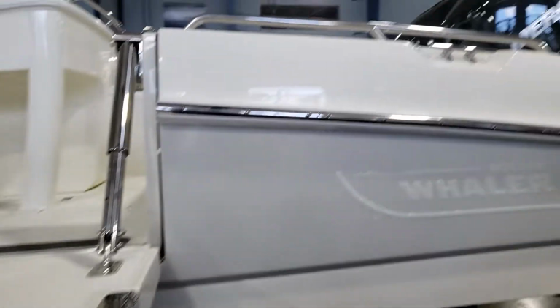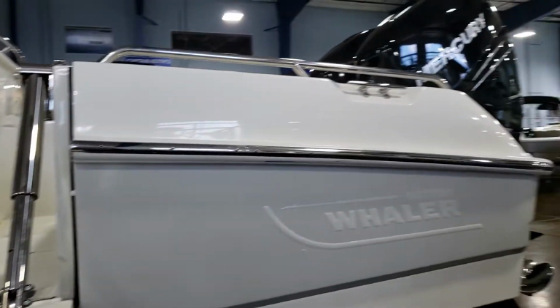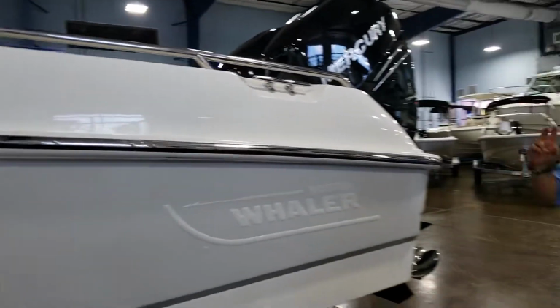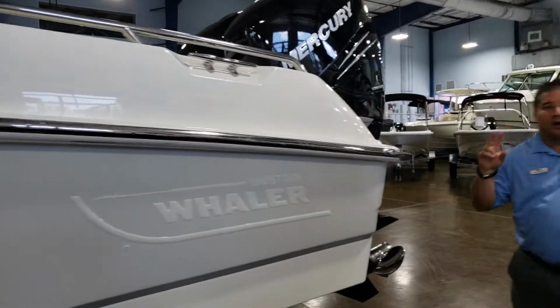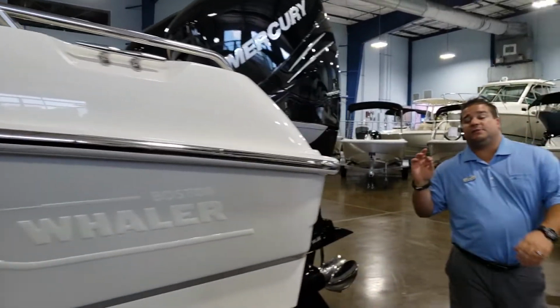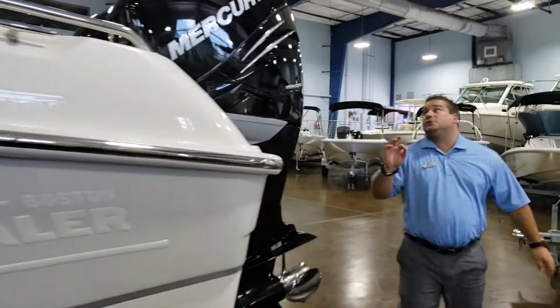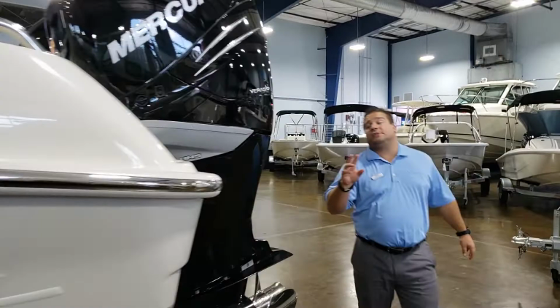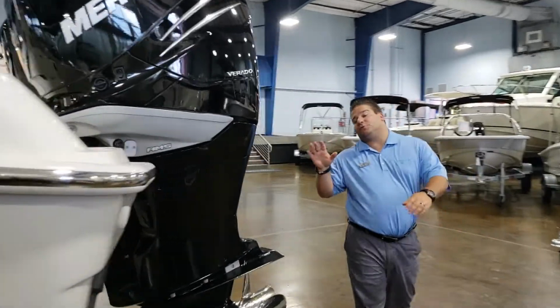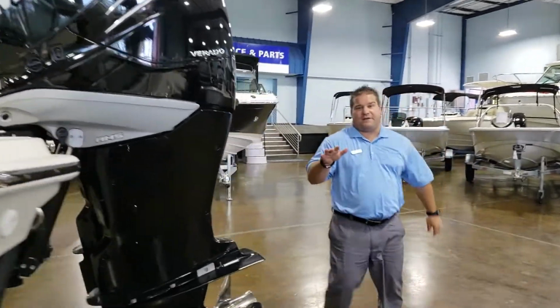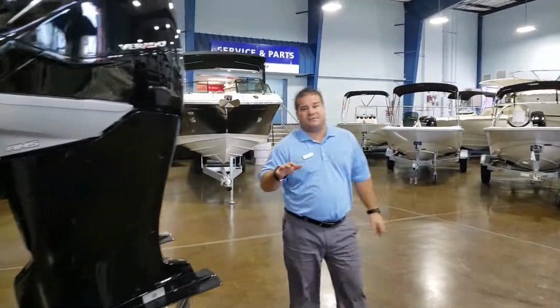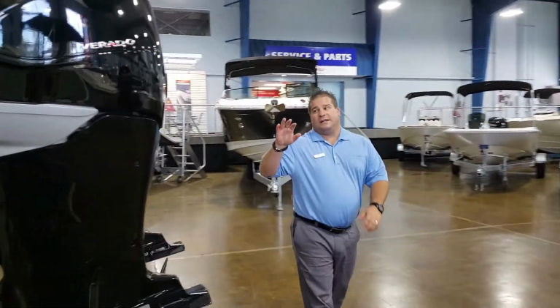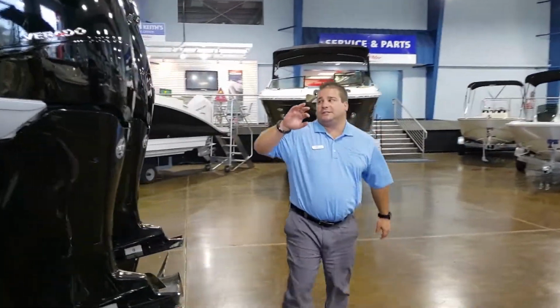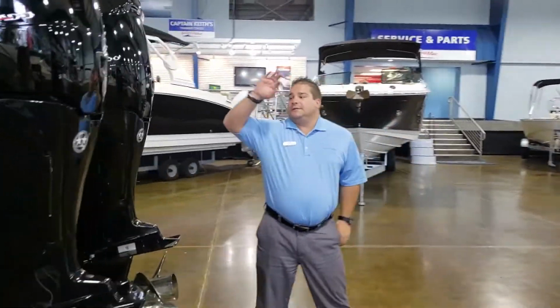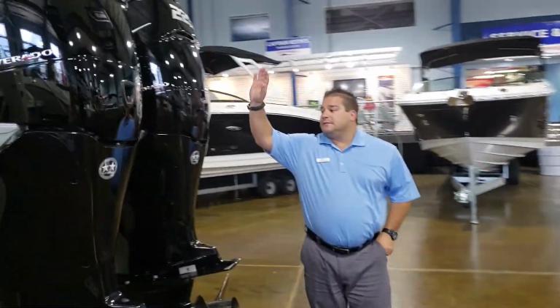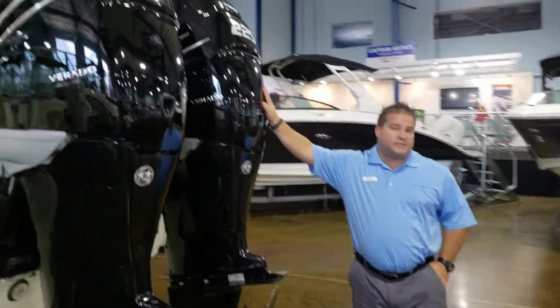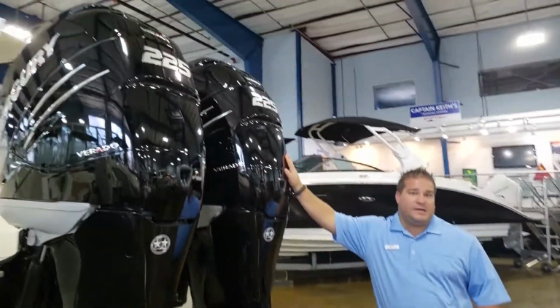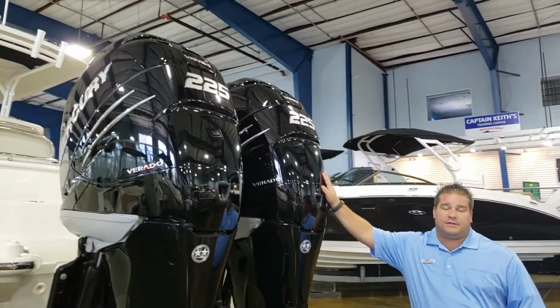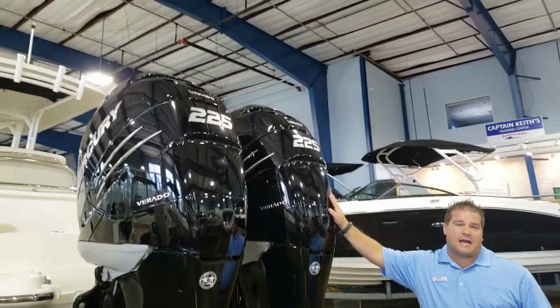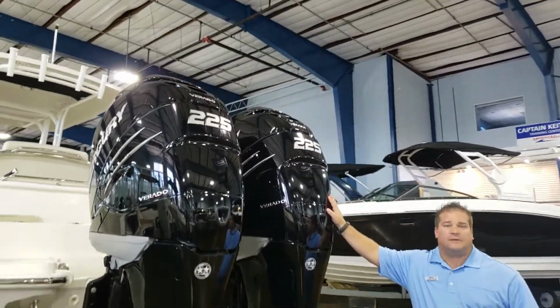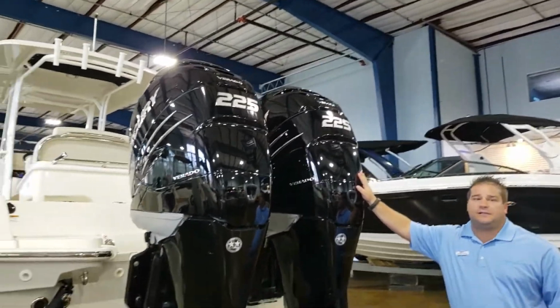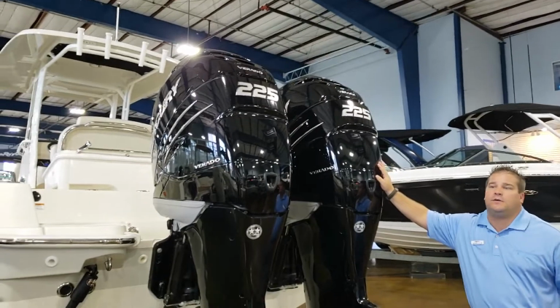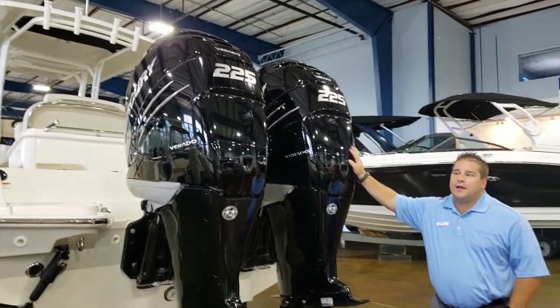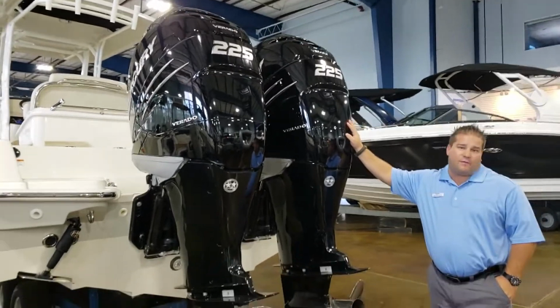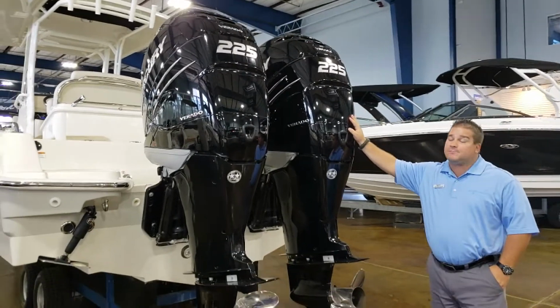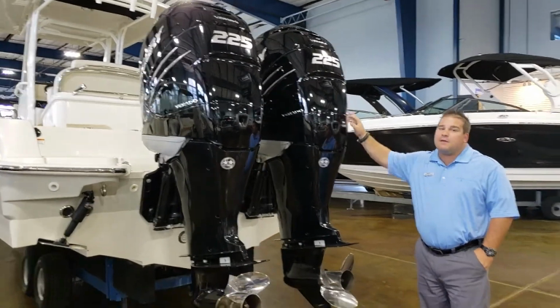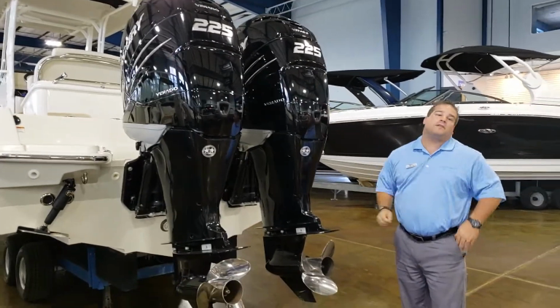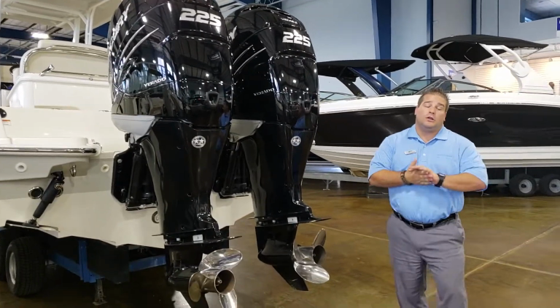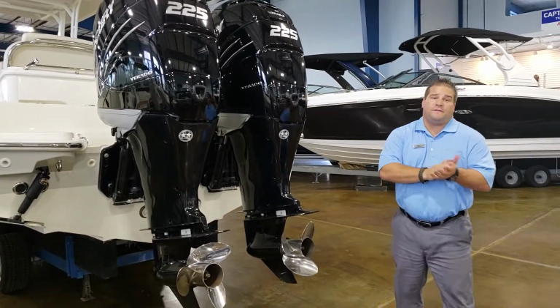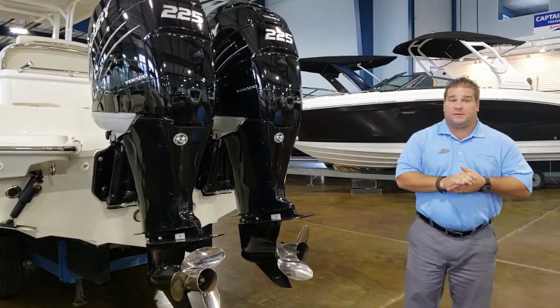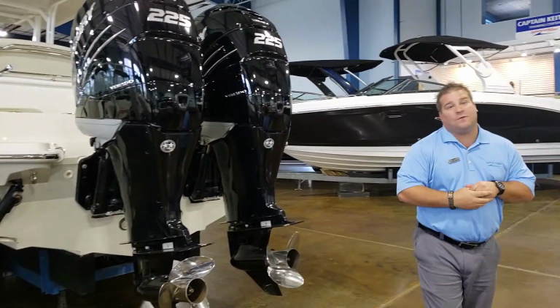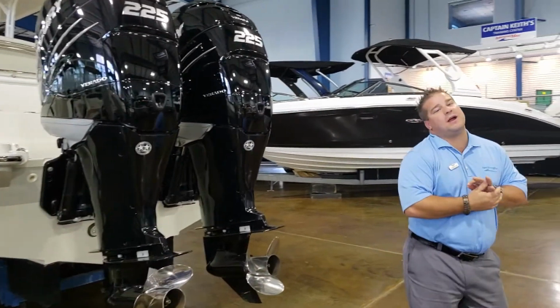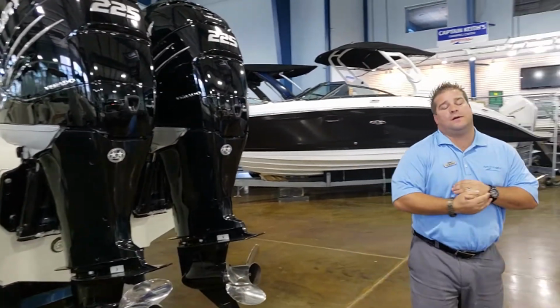You've got a ladder that will go in so you can climb on up and use the dive door. This boat also has the Mercury twin 225s engines. She's a speed demon — she'll easily do high 40s, maybe even low 50s, just depending on the weight you've got on the boat.